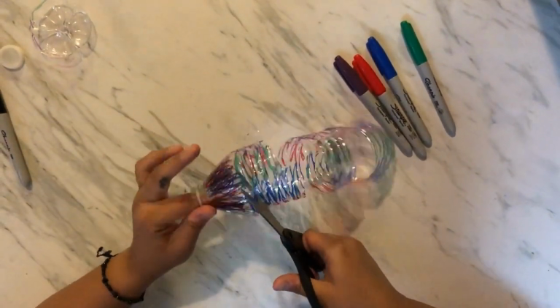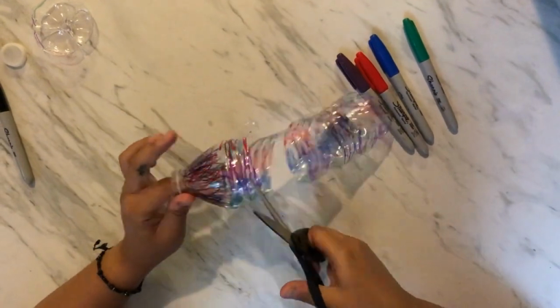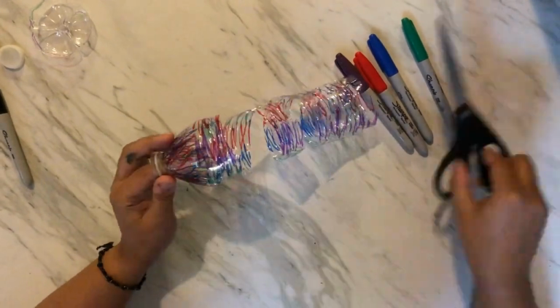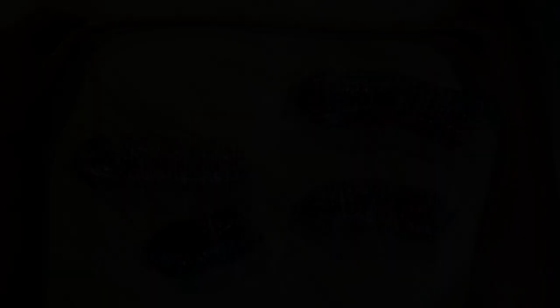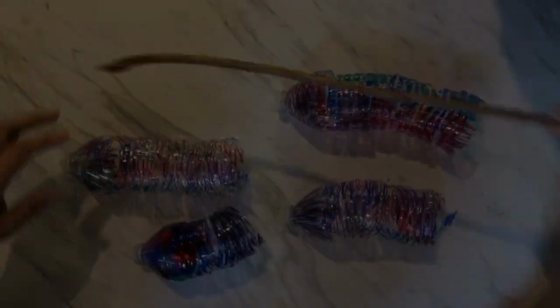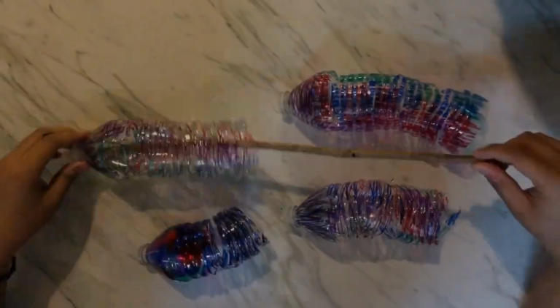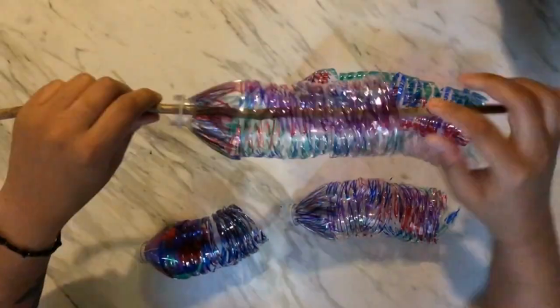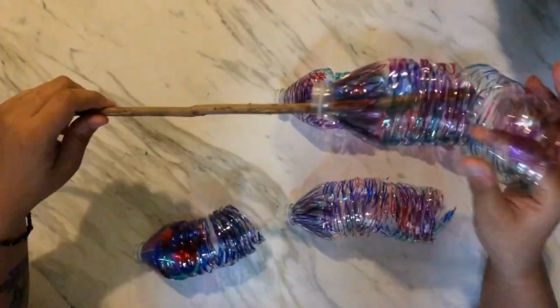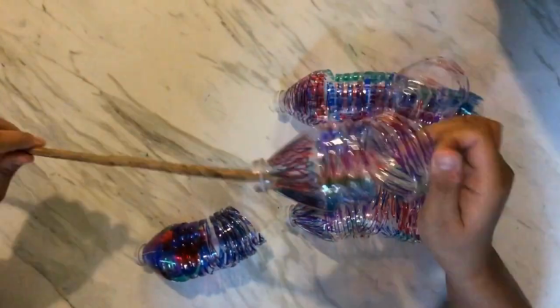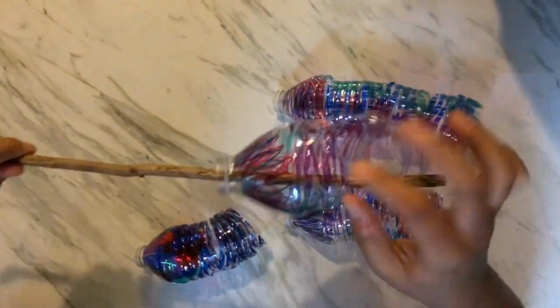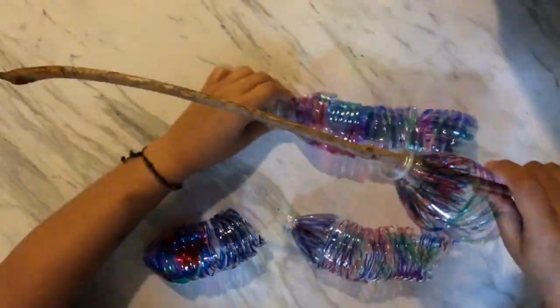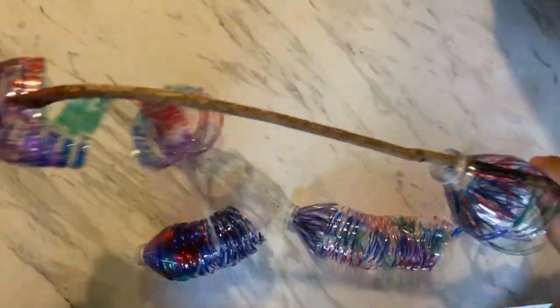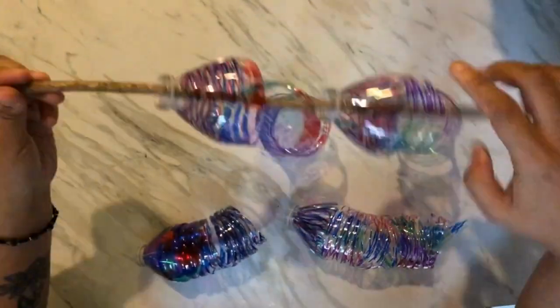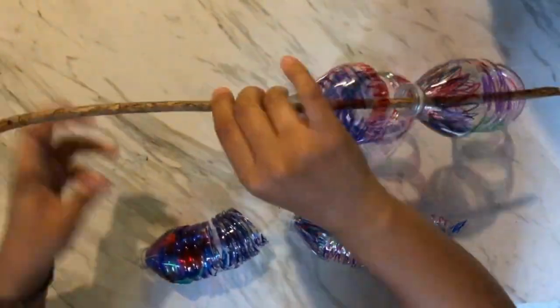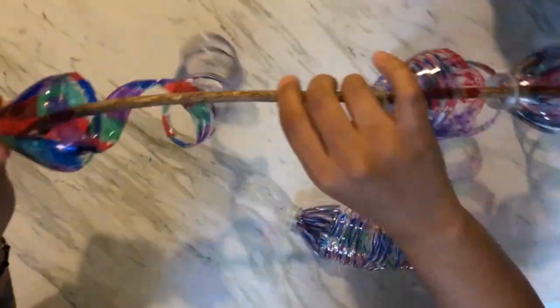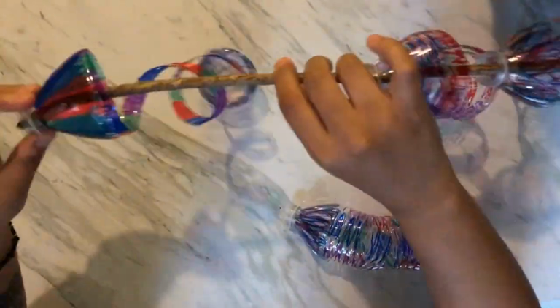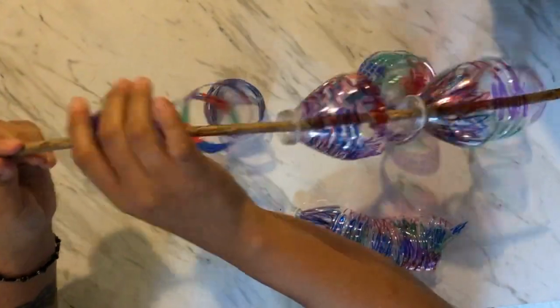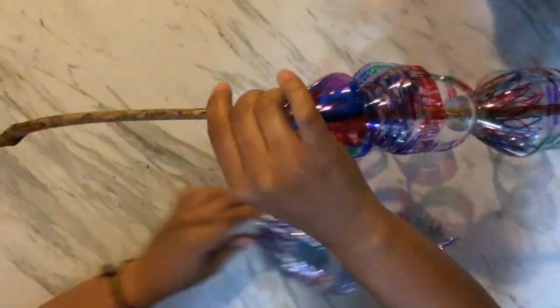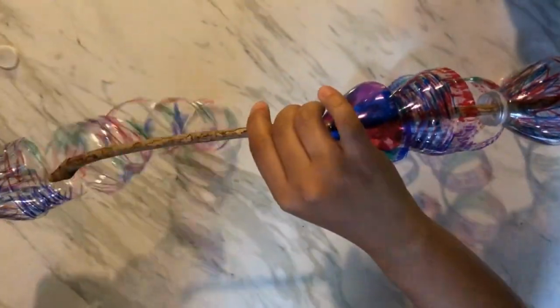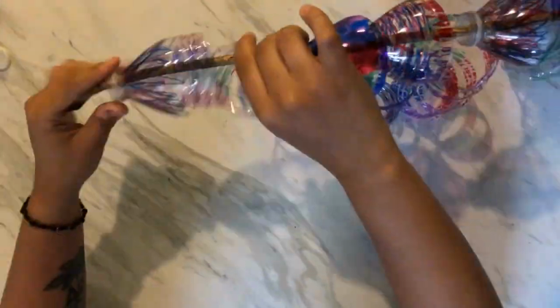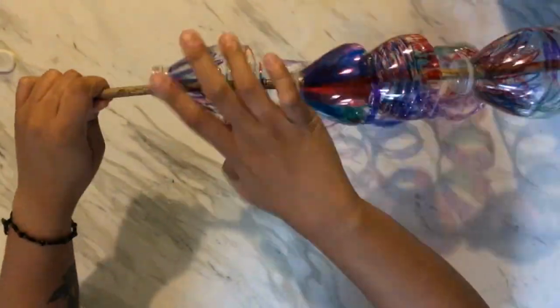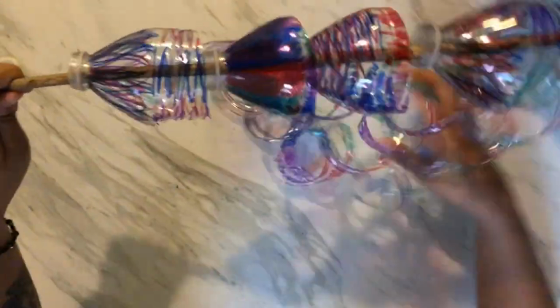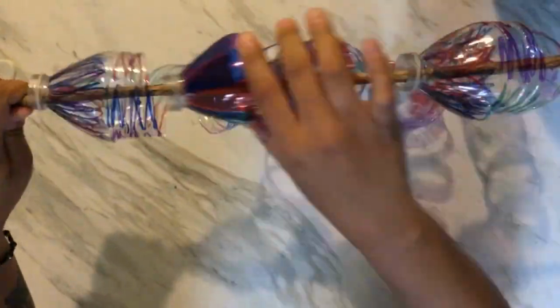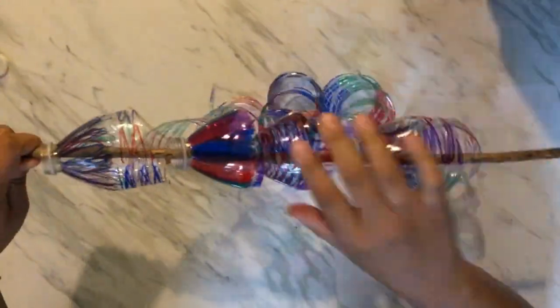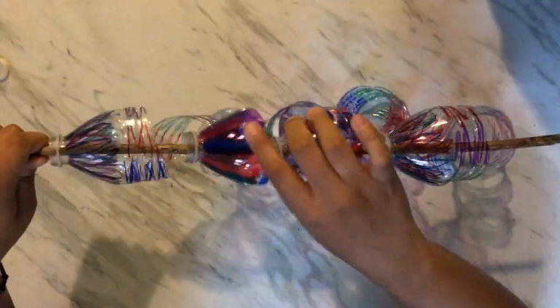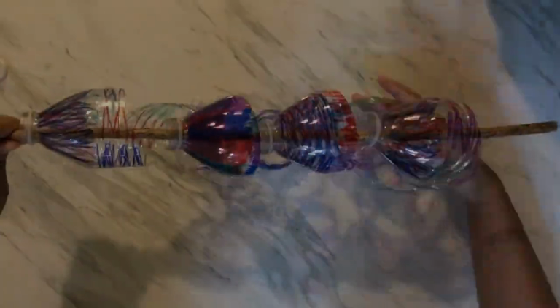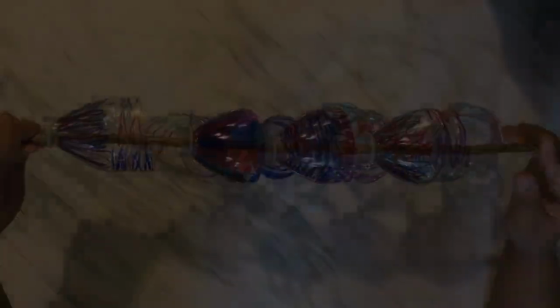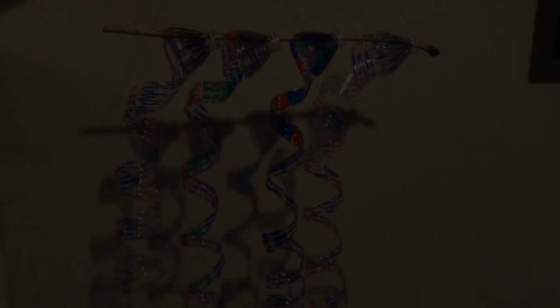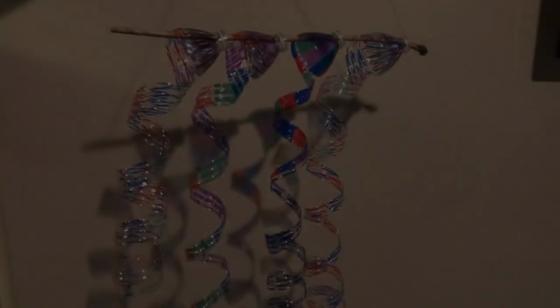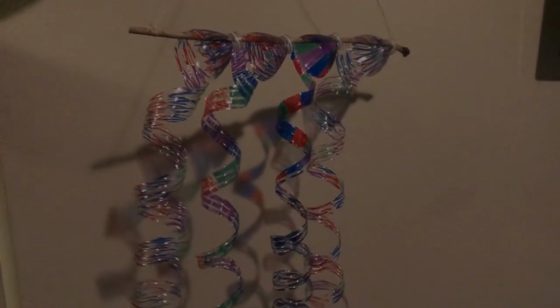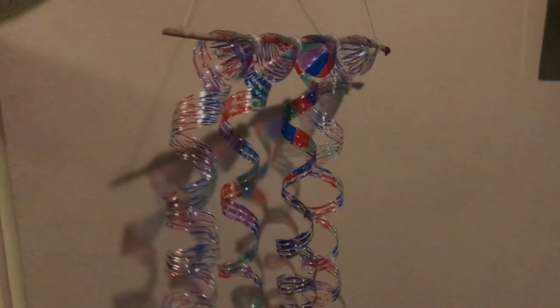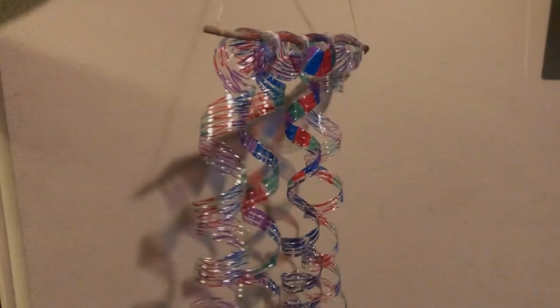Now we will push the stick through the top of each water bottle, then tie the twine or yarn on each side of the stick so it can hang. Your wind chime is now complete.